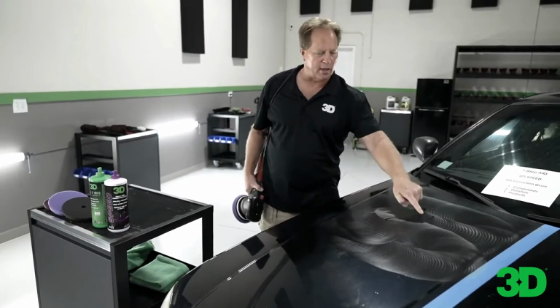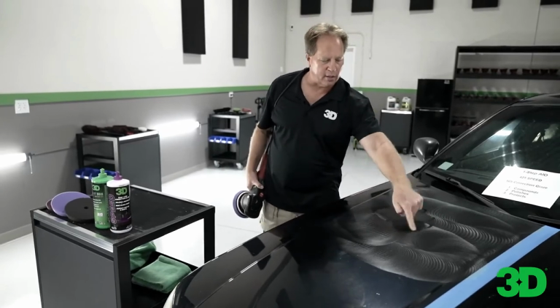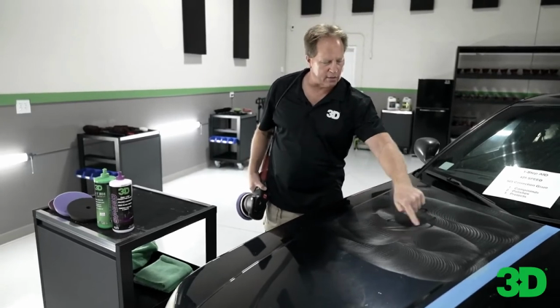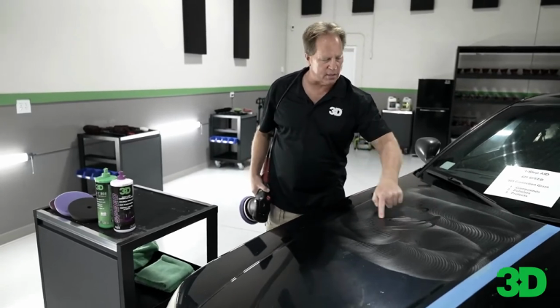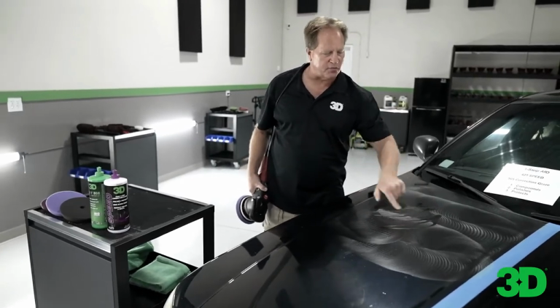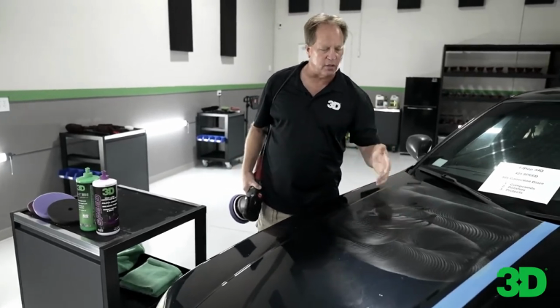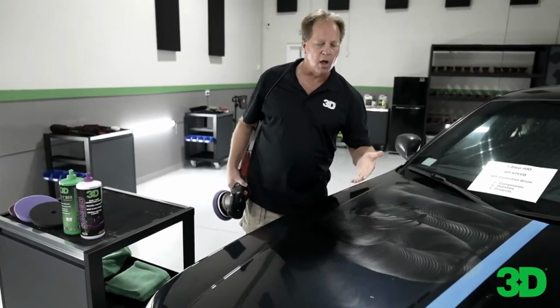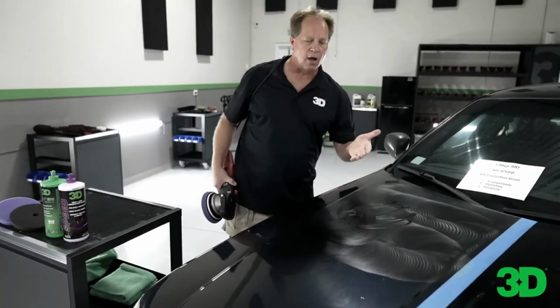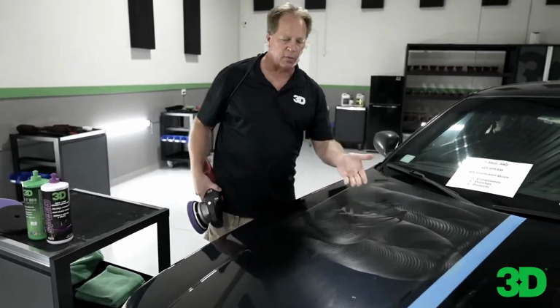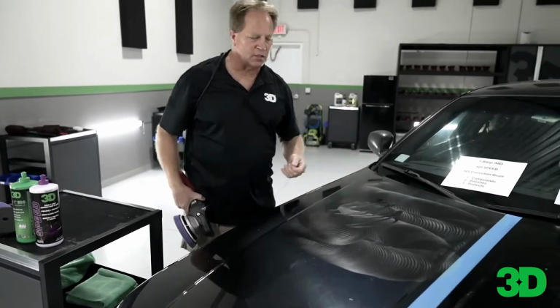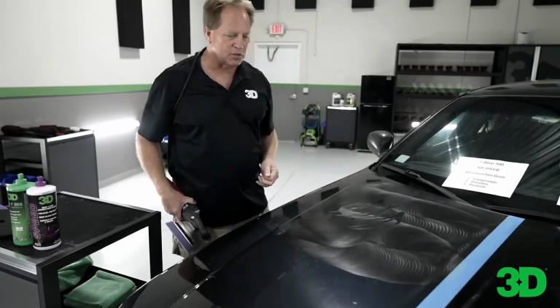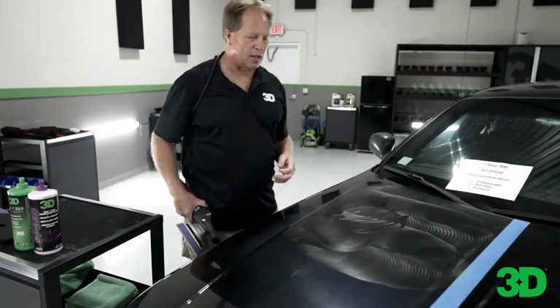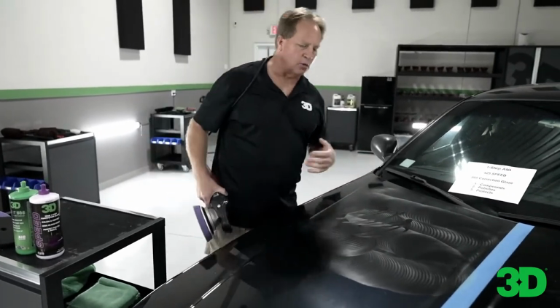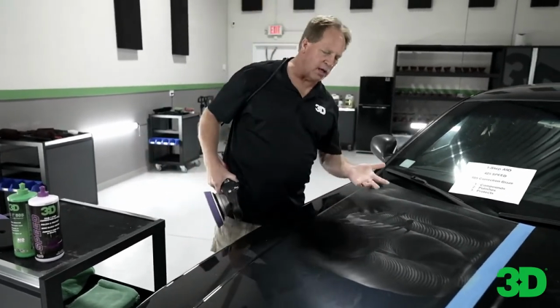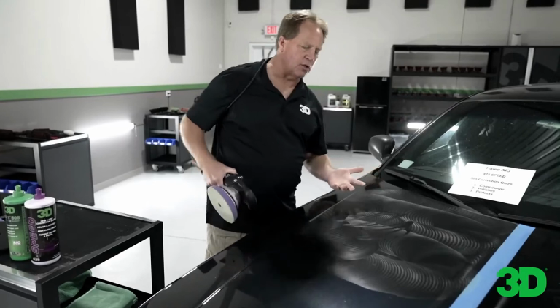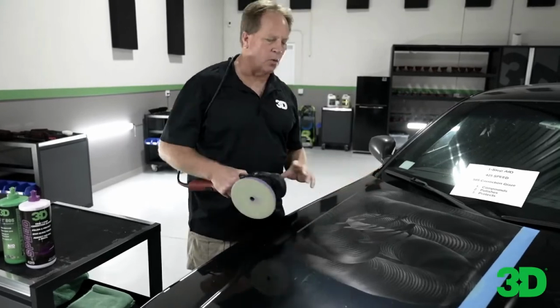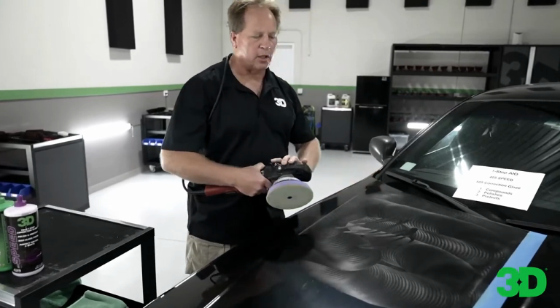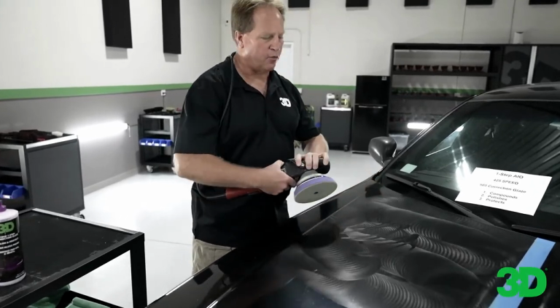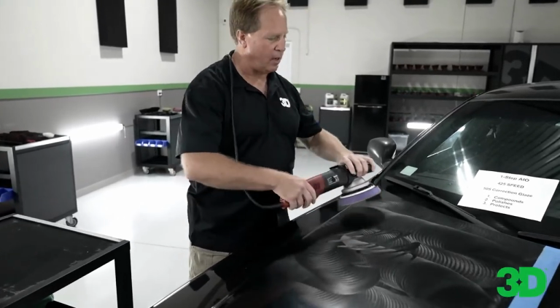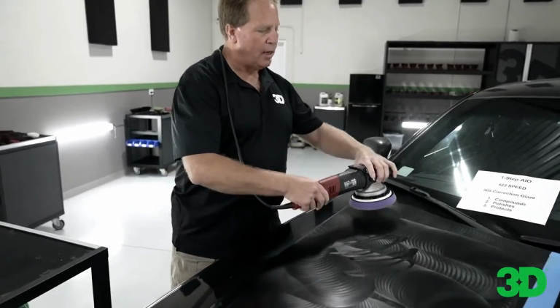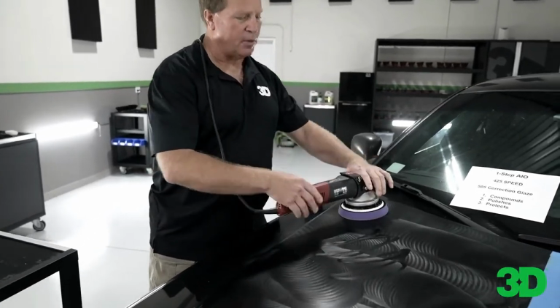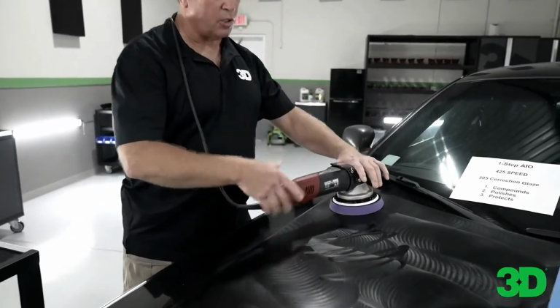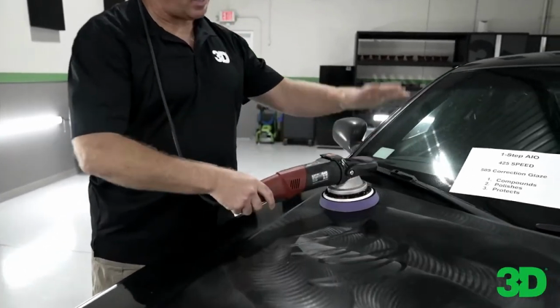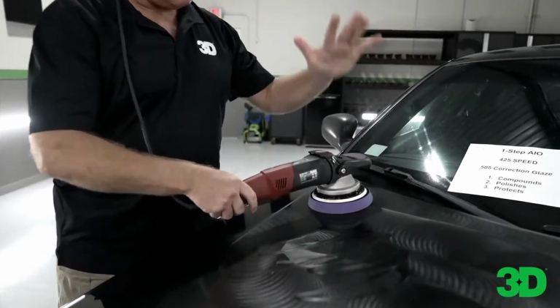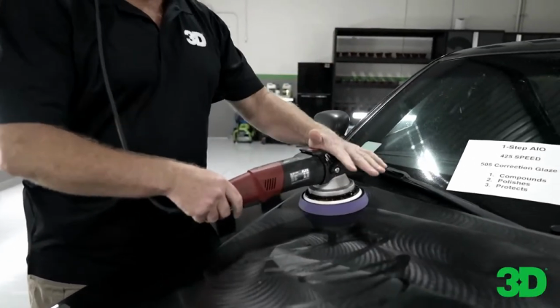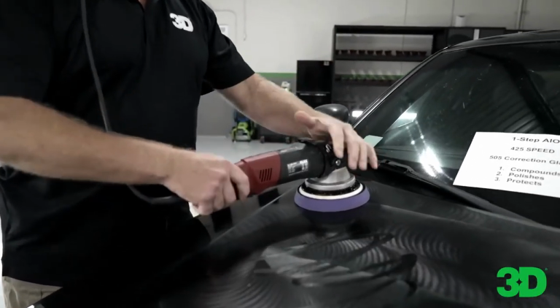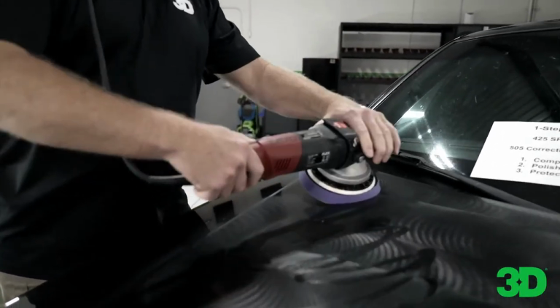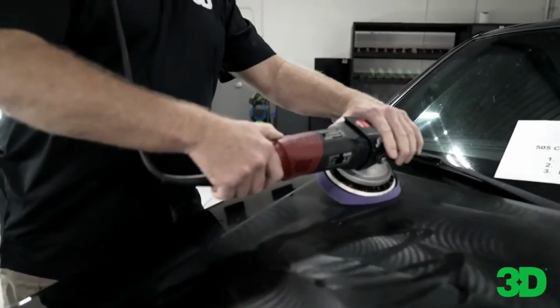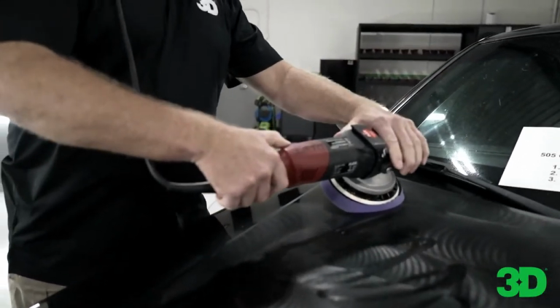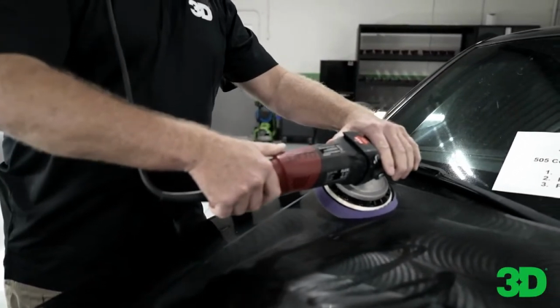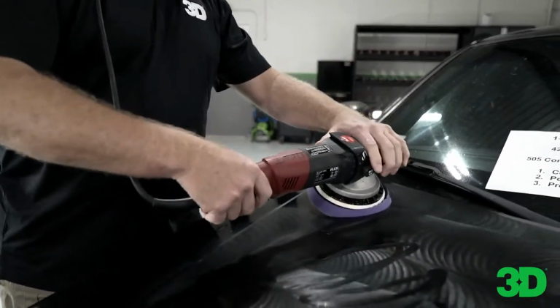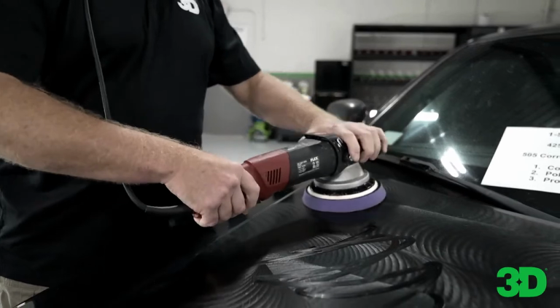I've got this nice film of abrasives and lubrication working for me. Now I'm going to slow down, push hard, and bump this up to the sixth setting.